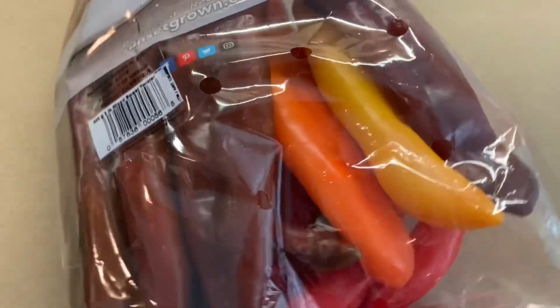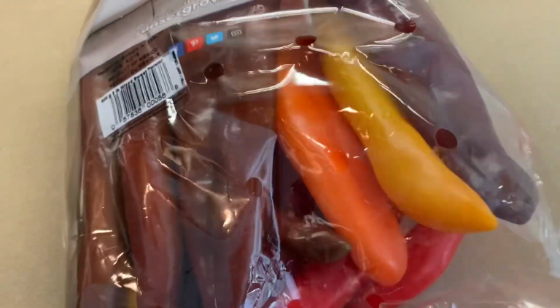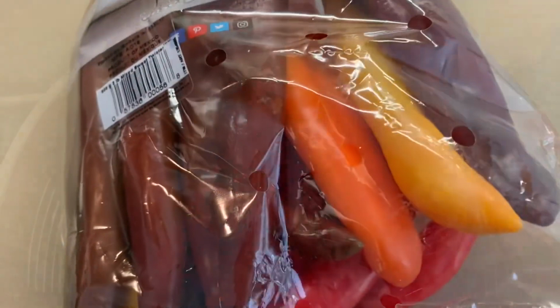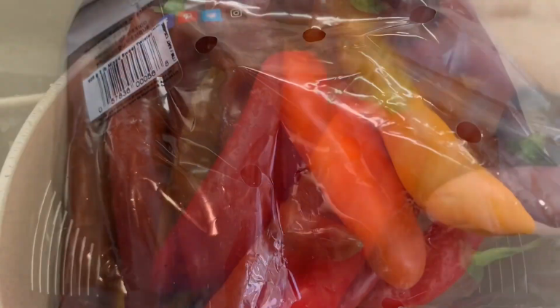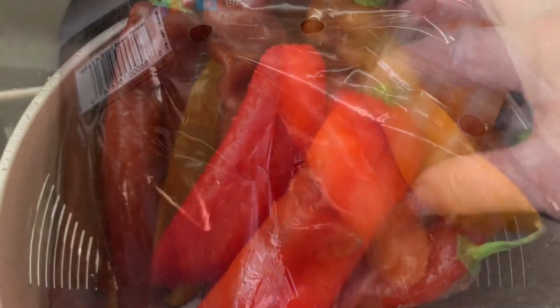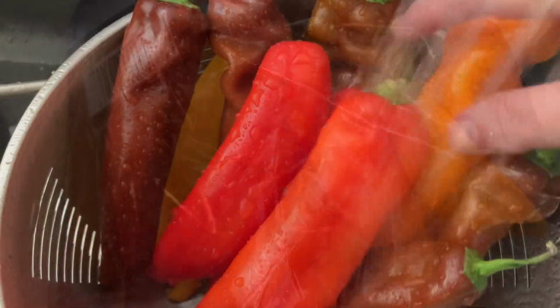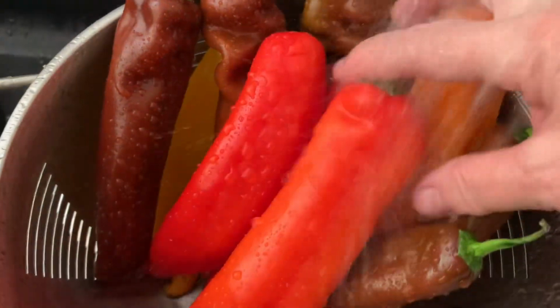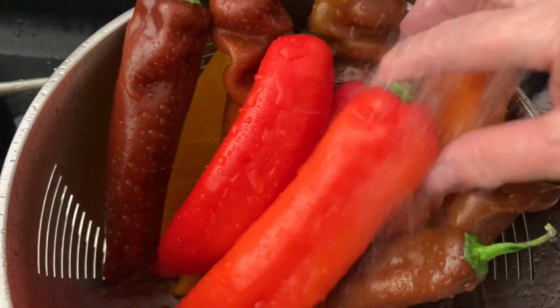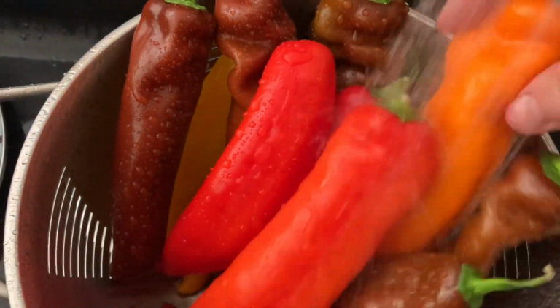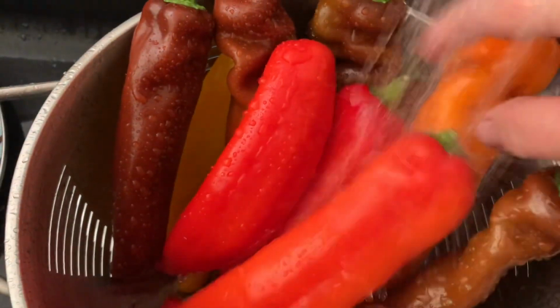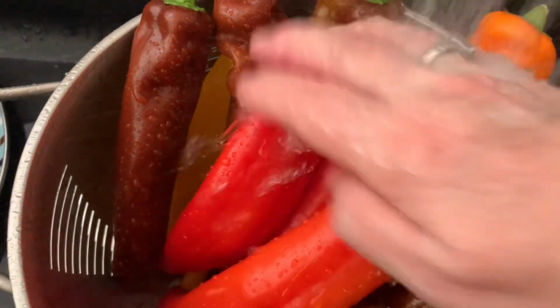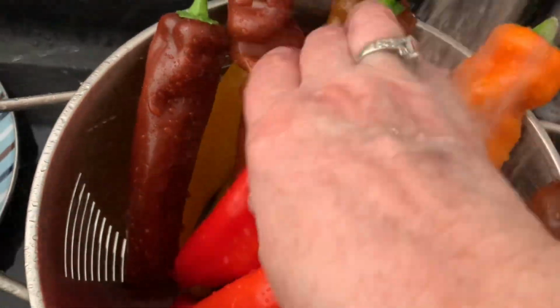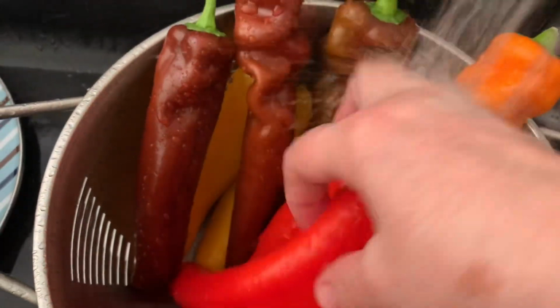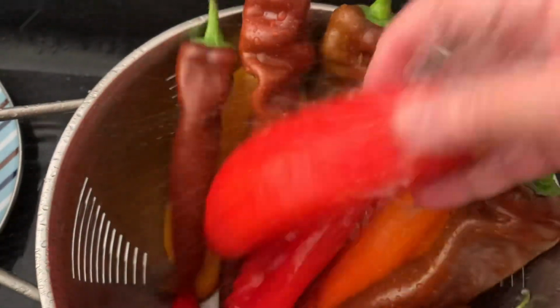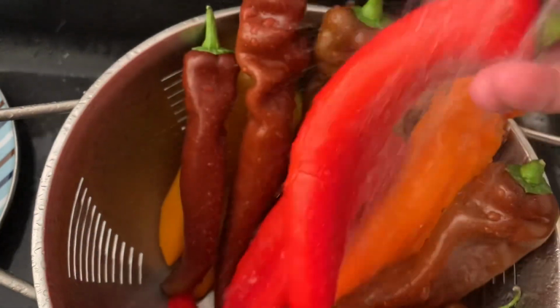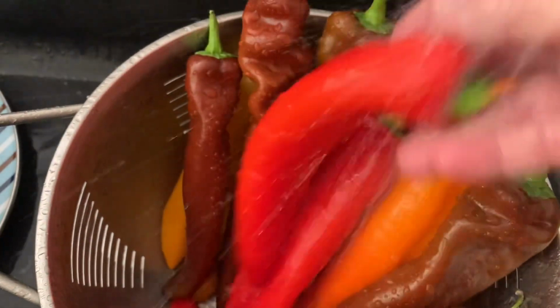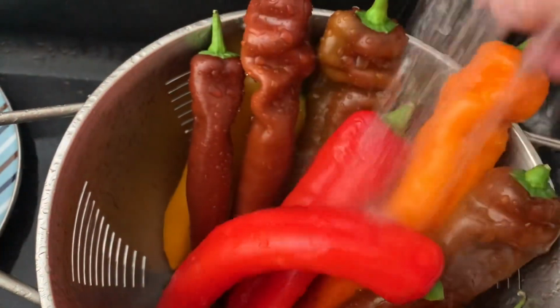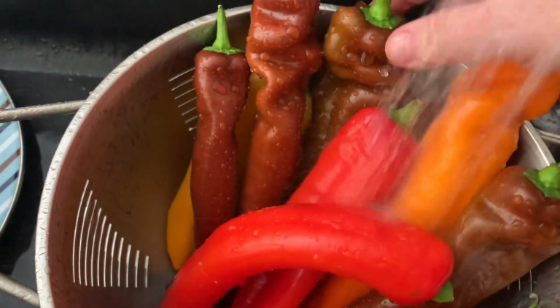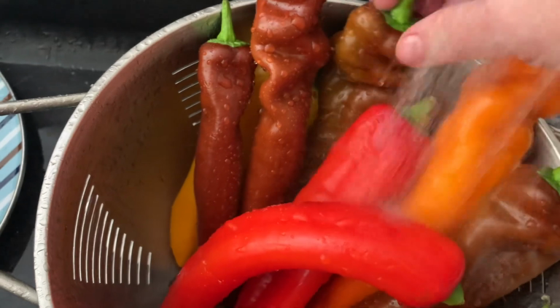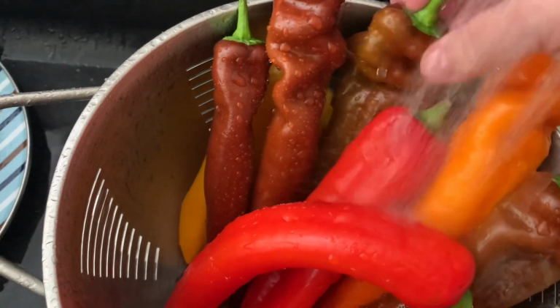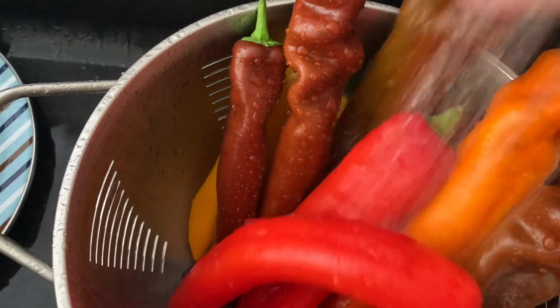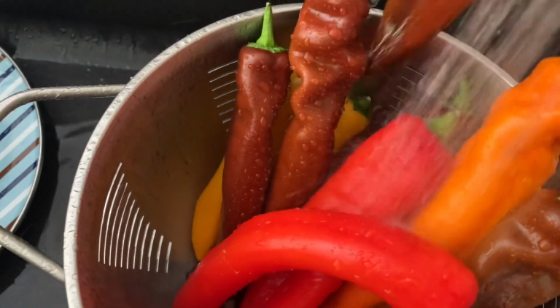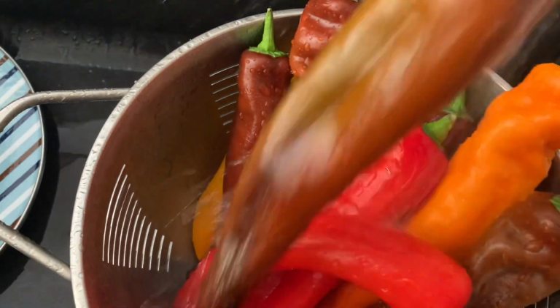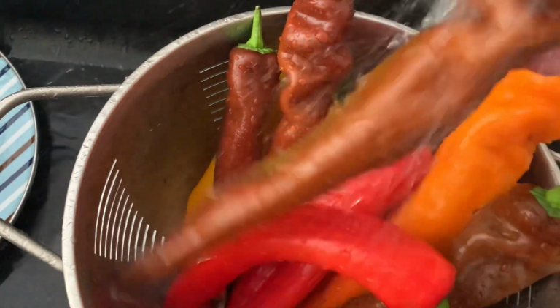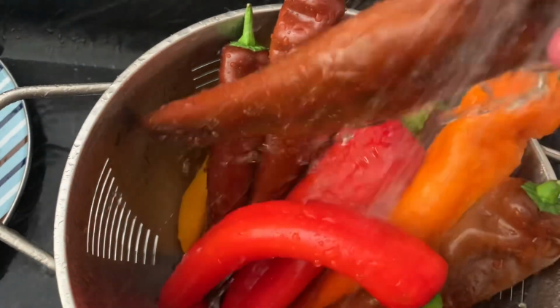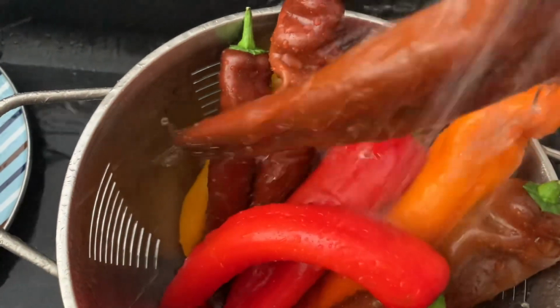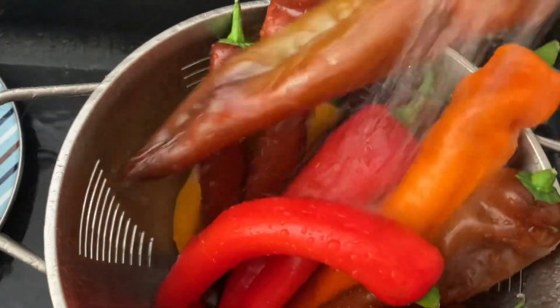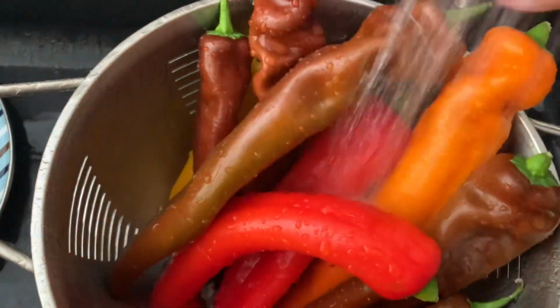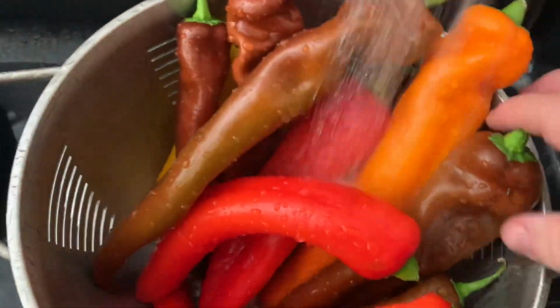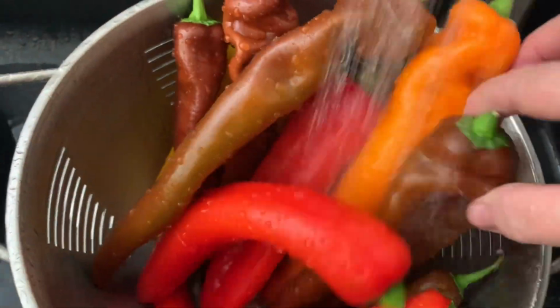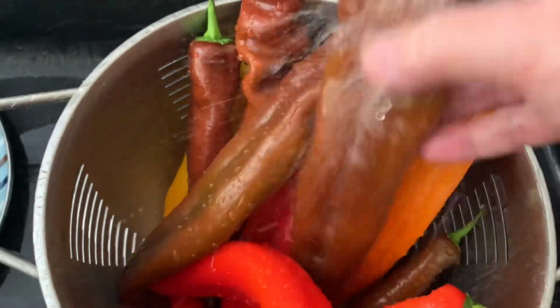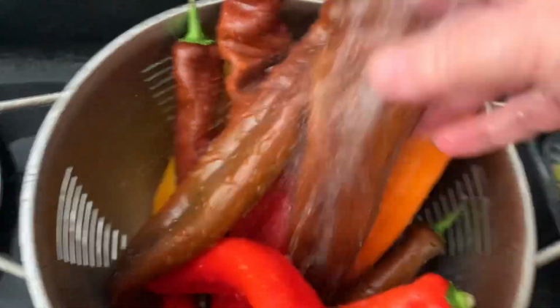We have some delicious peppers. Look how beautiful they are. Nice and warm. Rinse them out.